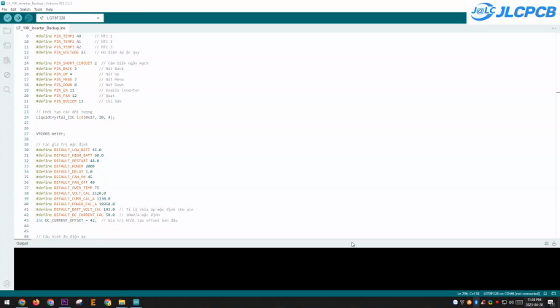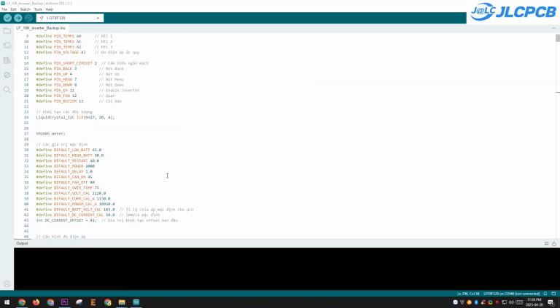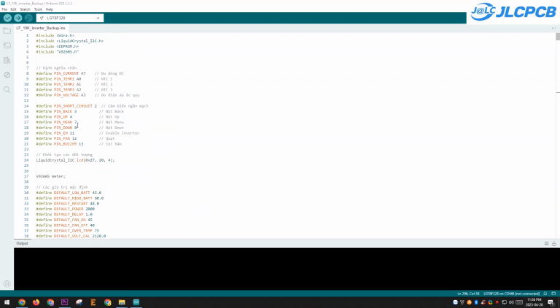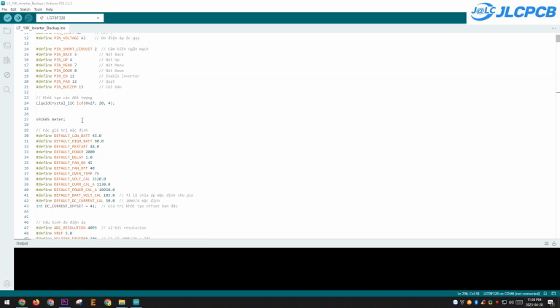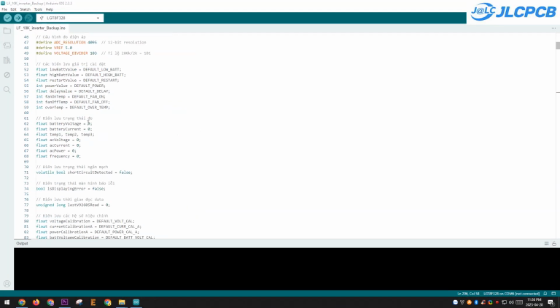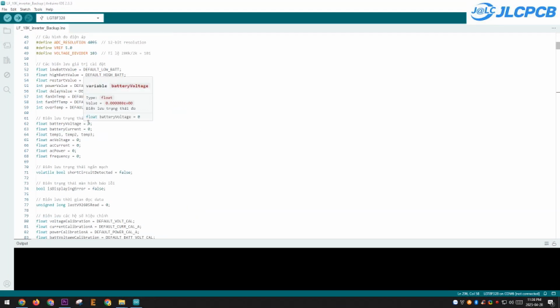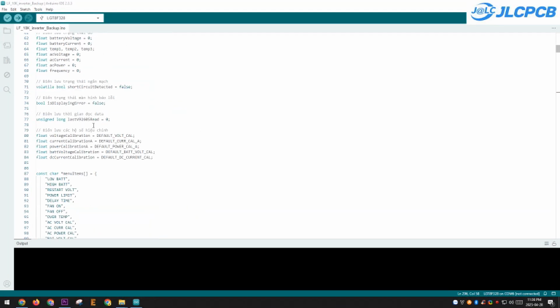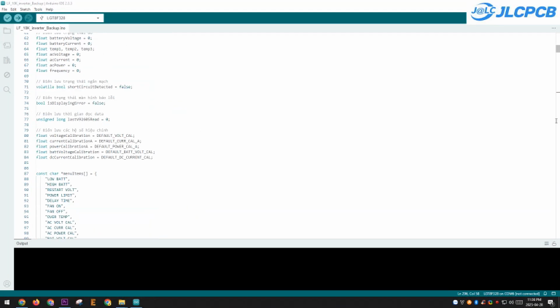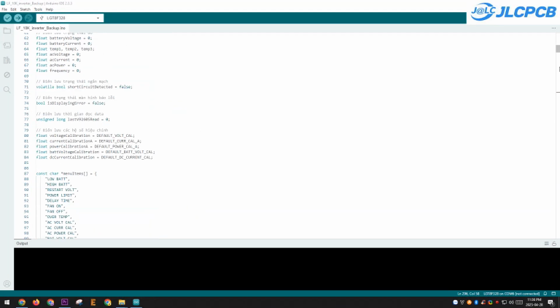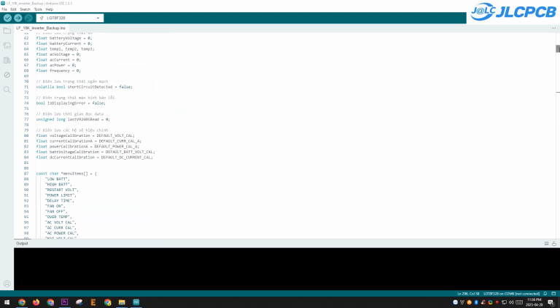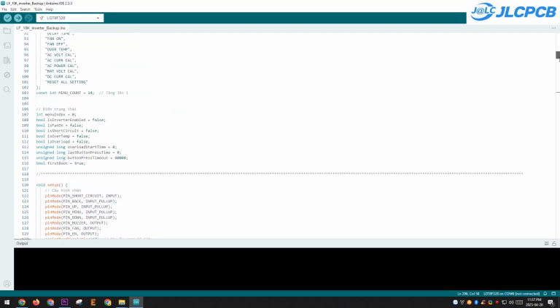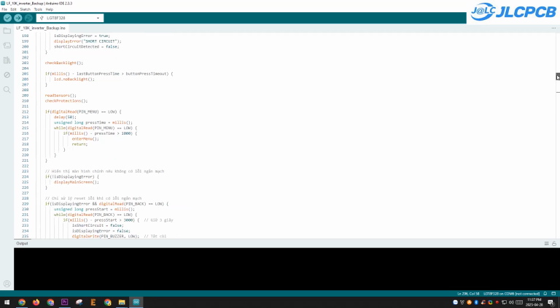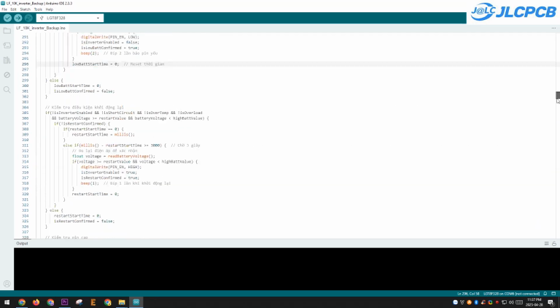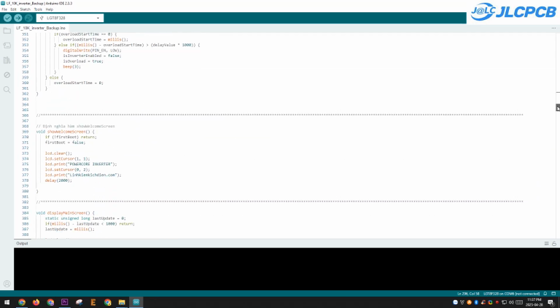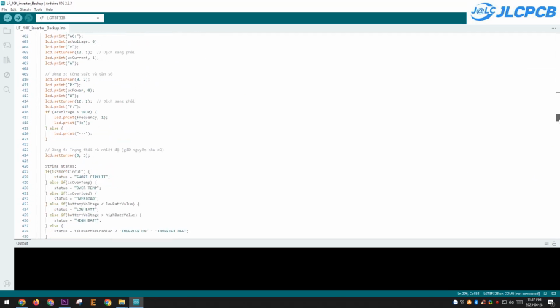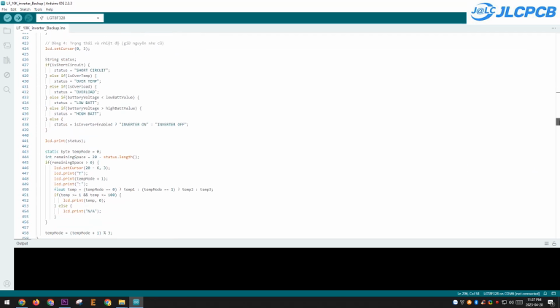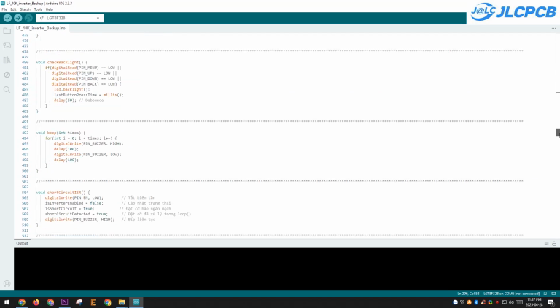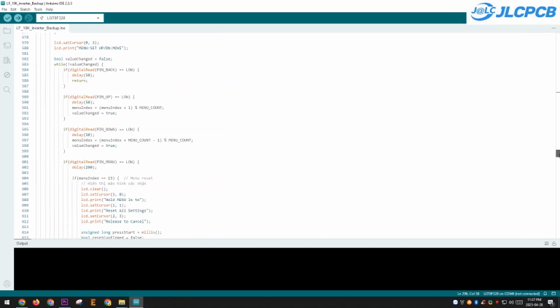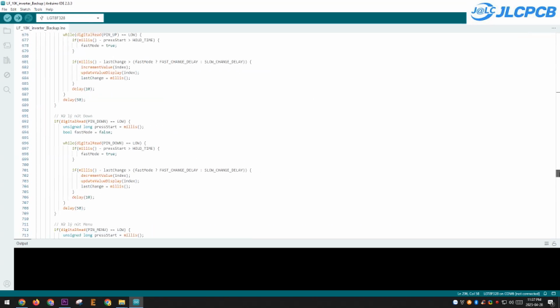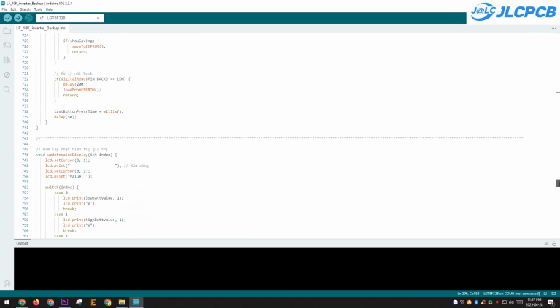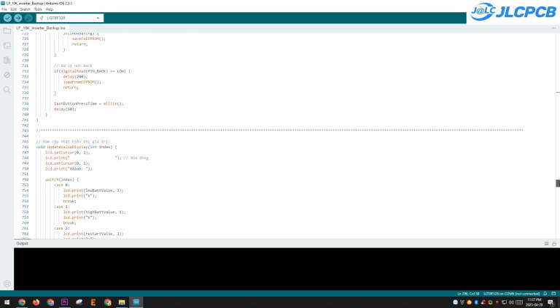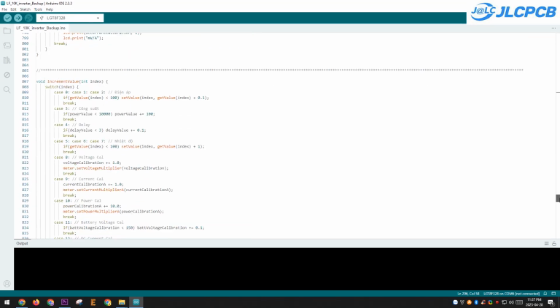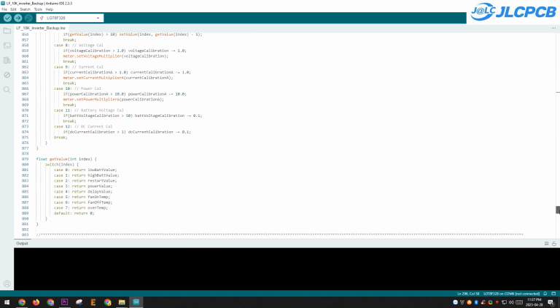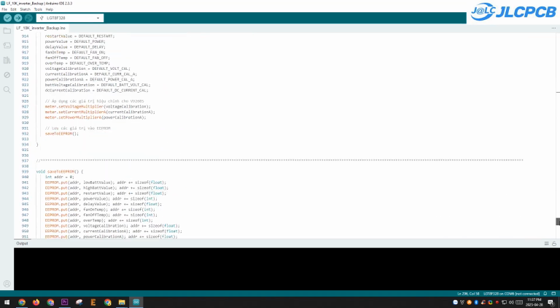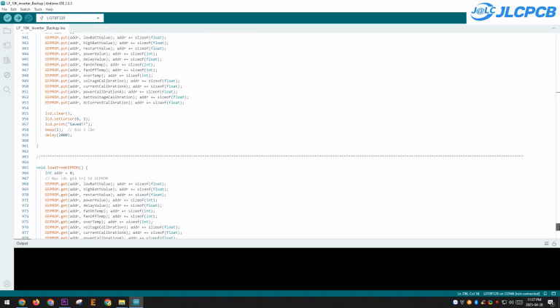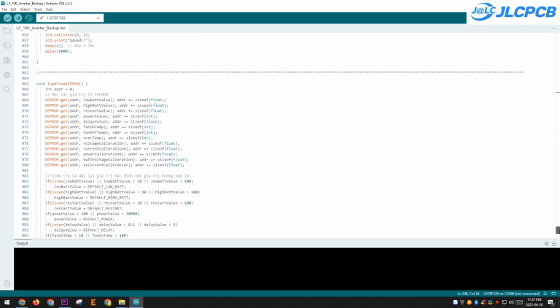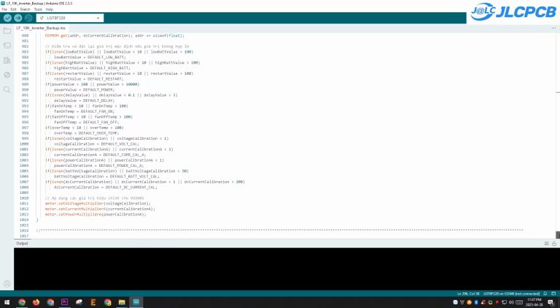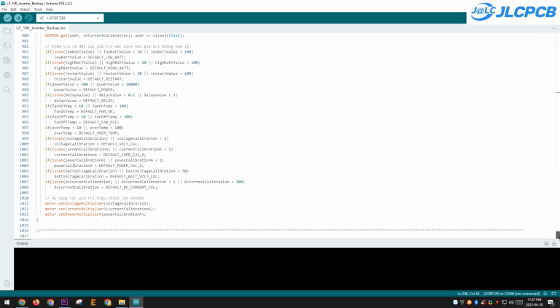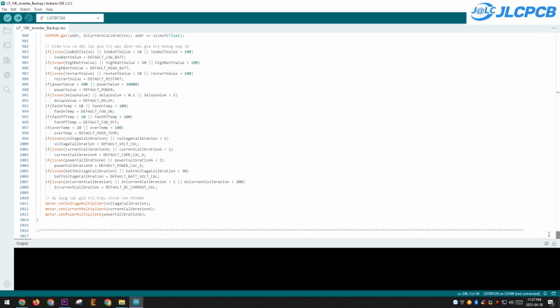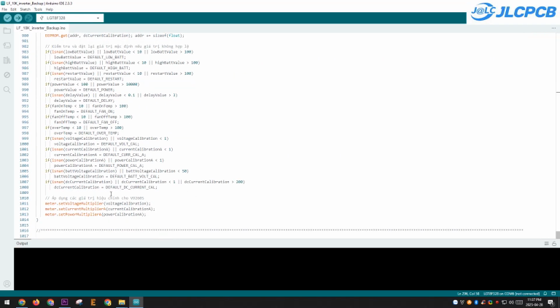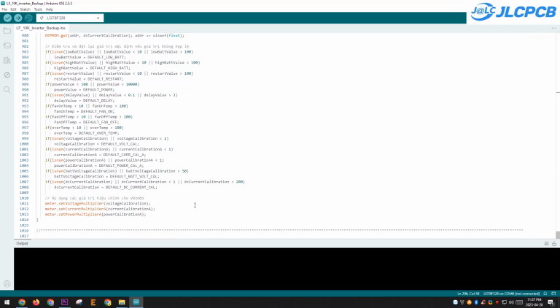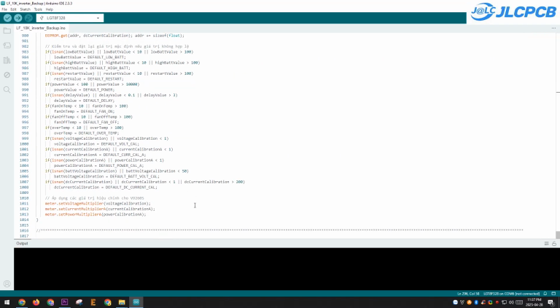To get the circuit working, we need to upload the program to the control board. I'm using Arduino with over 1,000 lines of code, covering all the functions. The code runs very well and meets all my requirements.